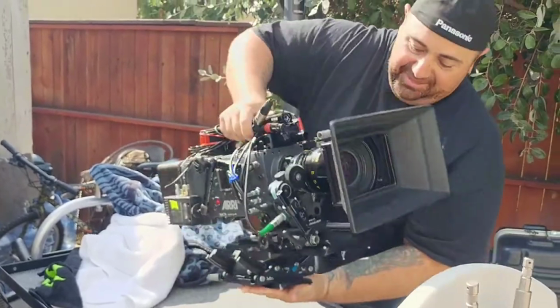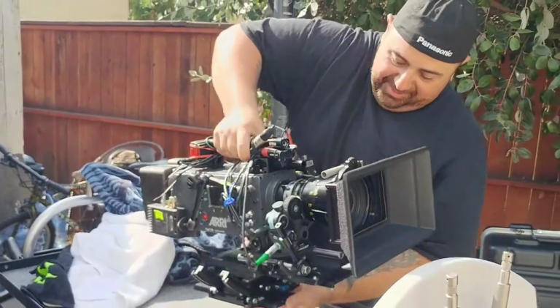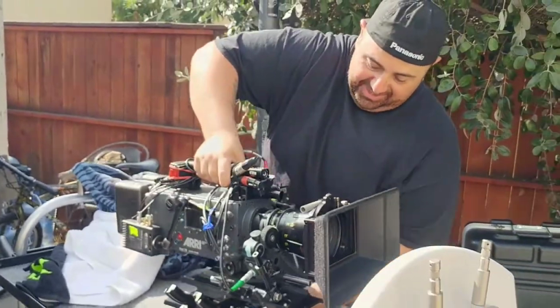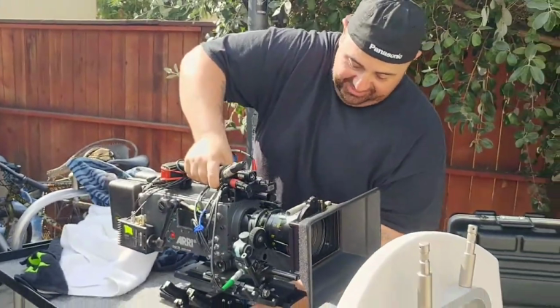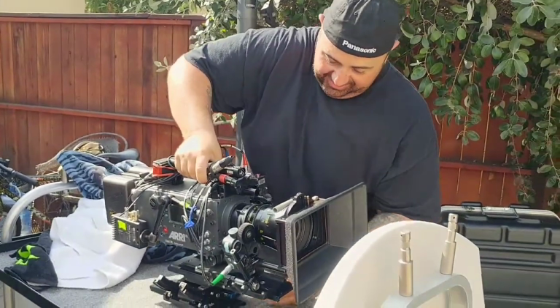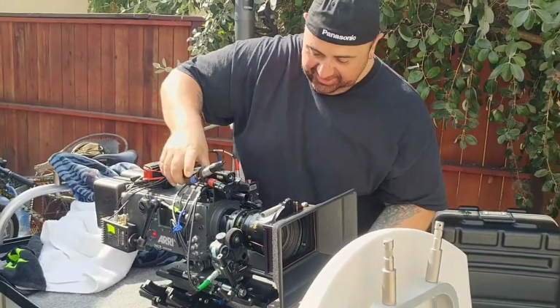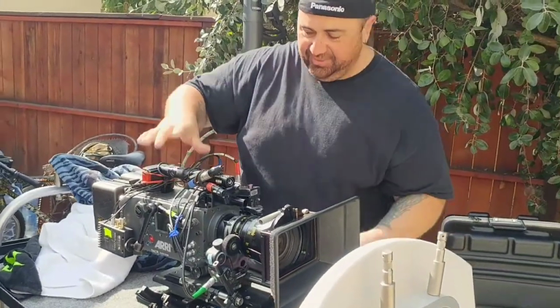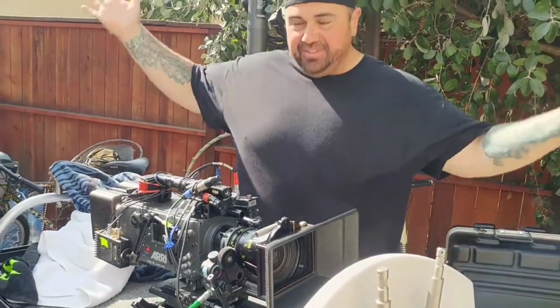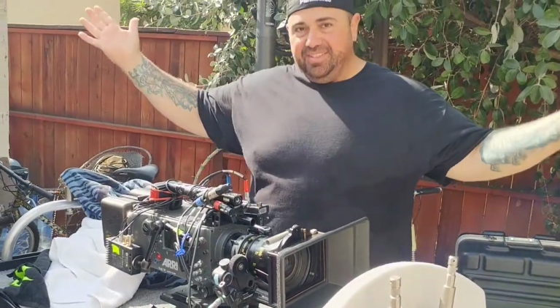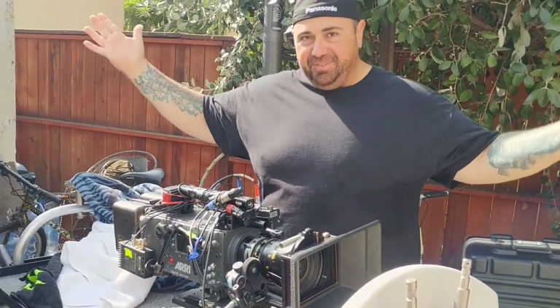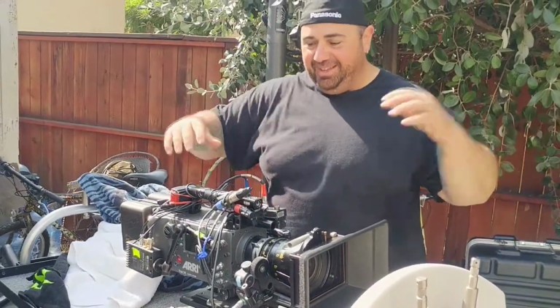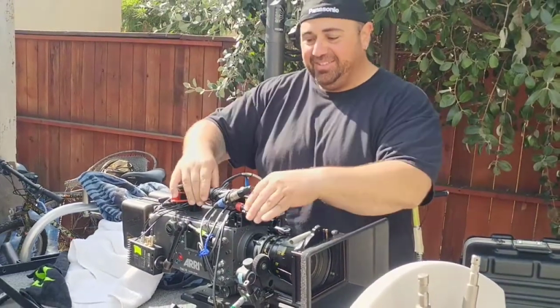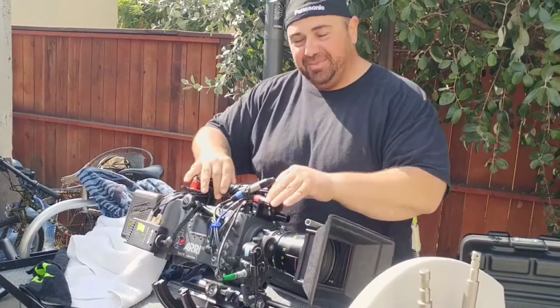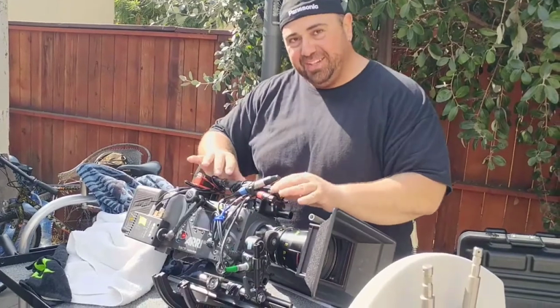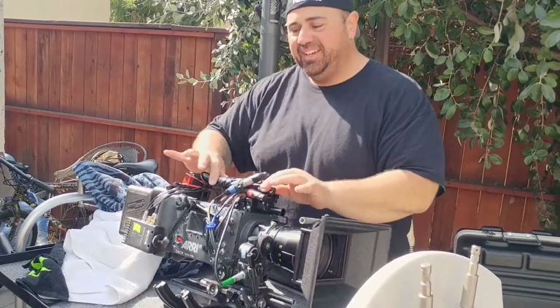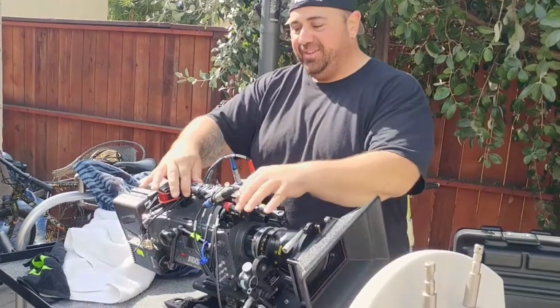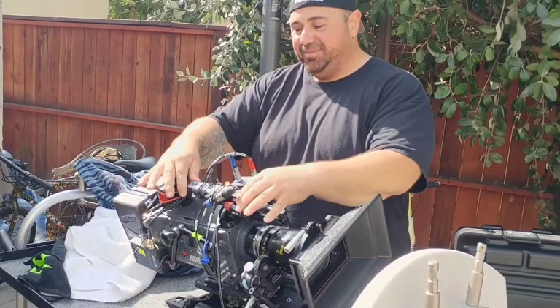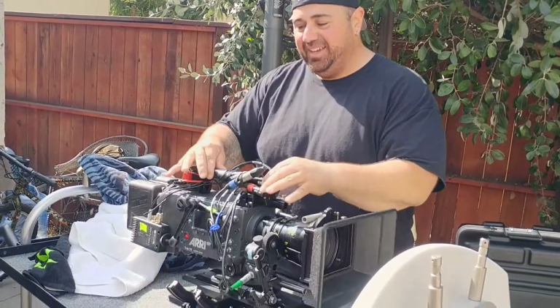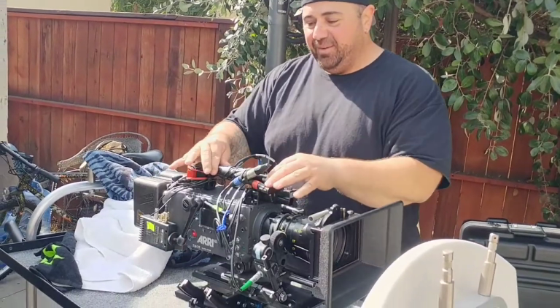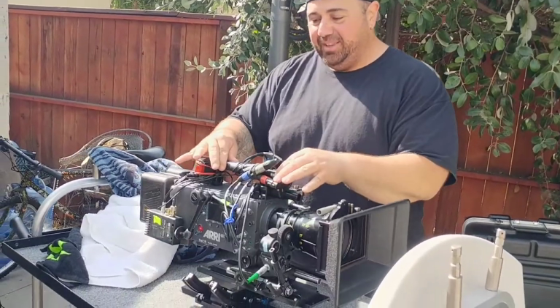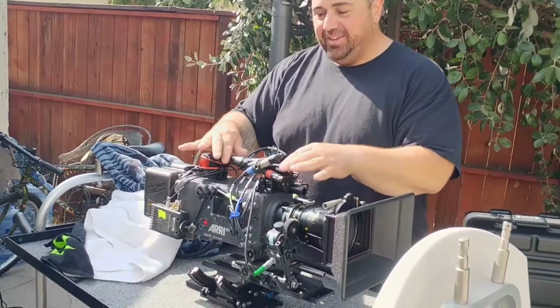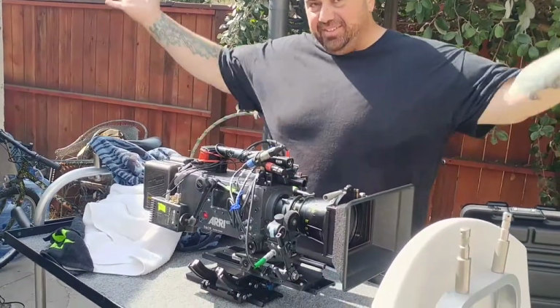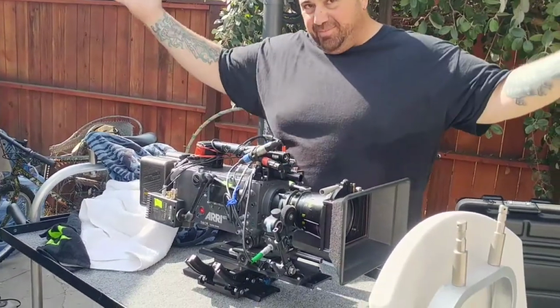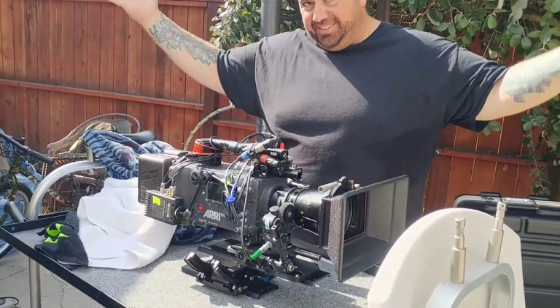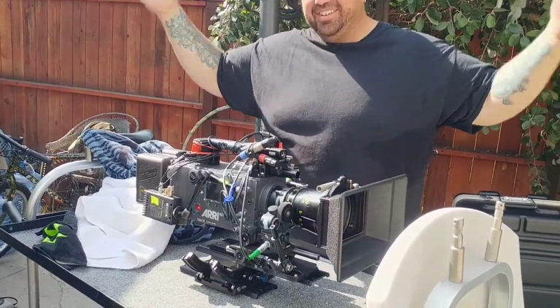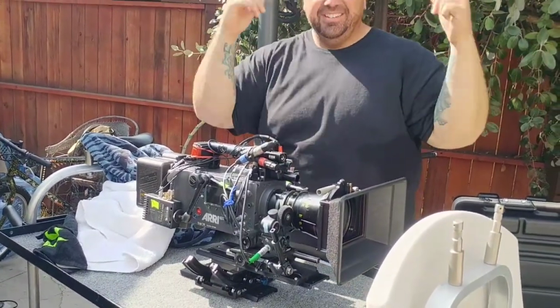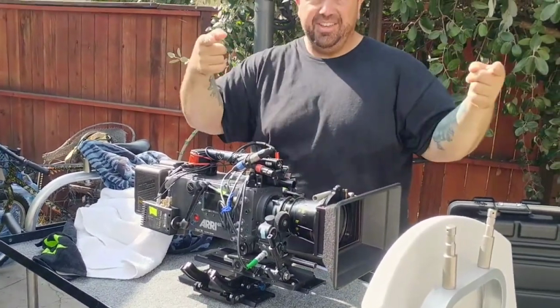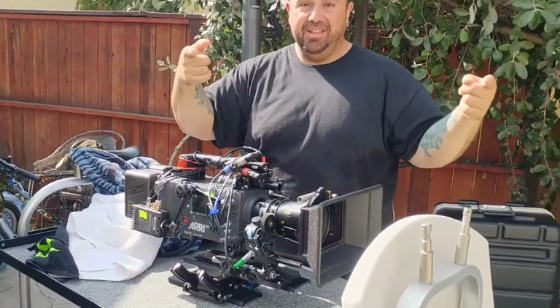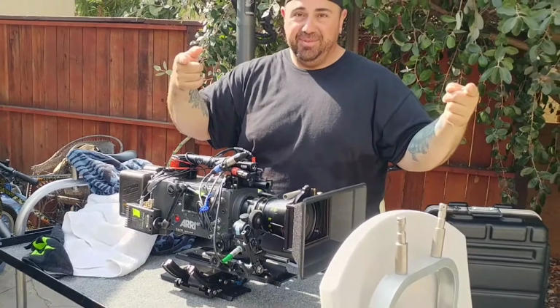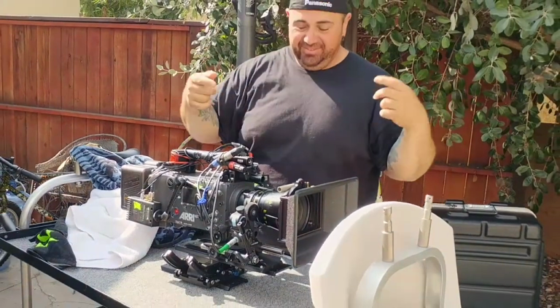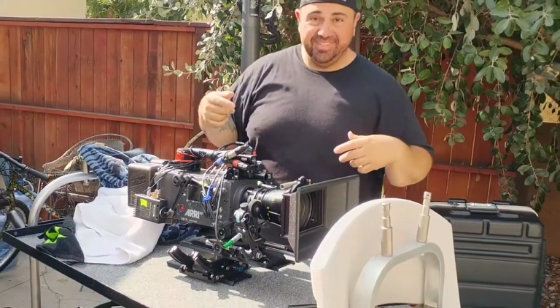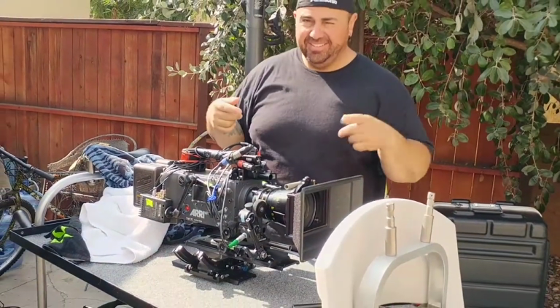As you come down, if you'll notice, it stays perfectly balanced. So you can come this way, you can come this way. When I let go, we're perfect in the center. That's how you balance your wave. Got it?